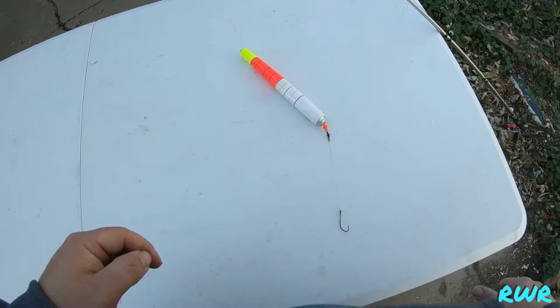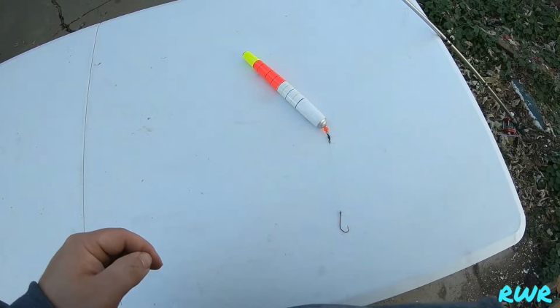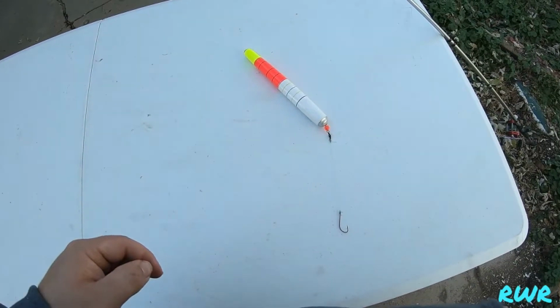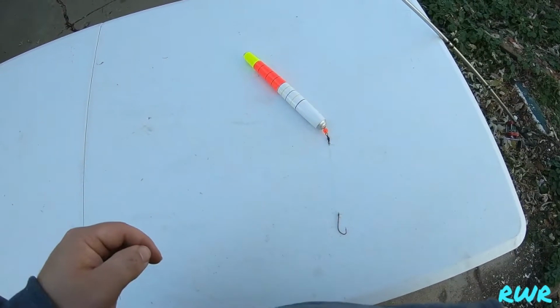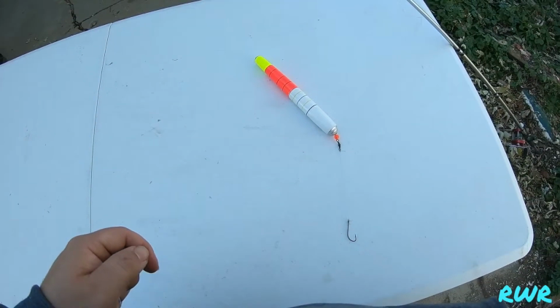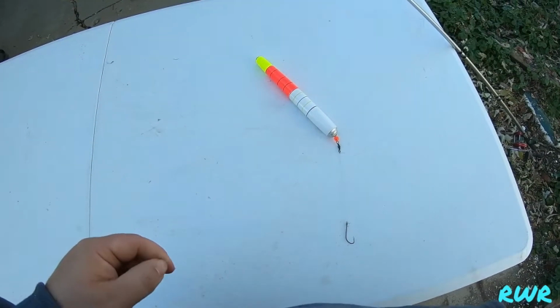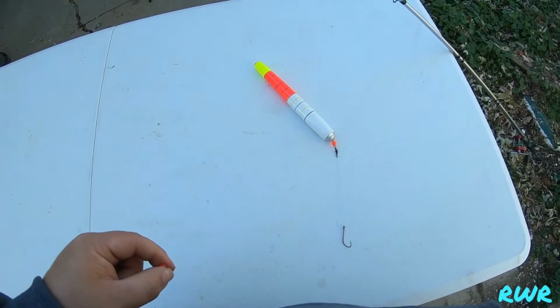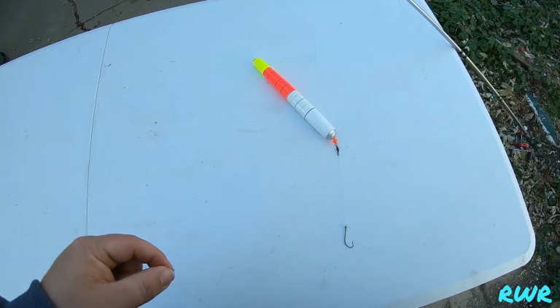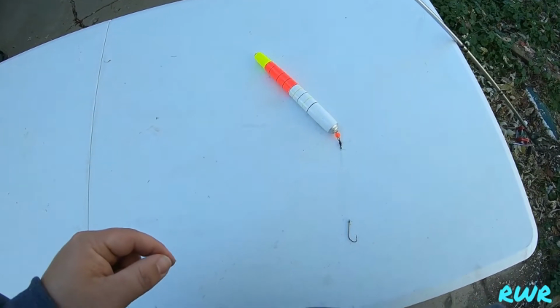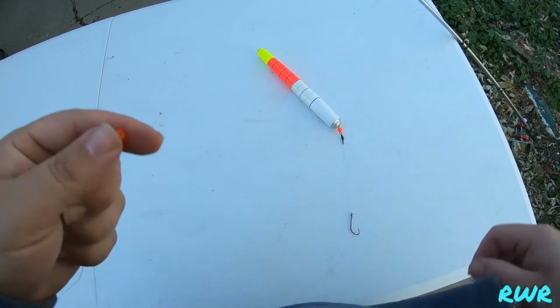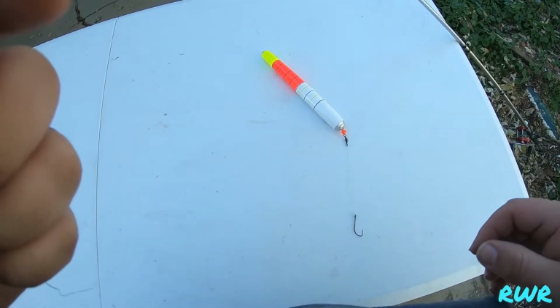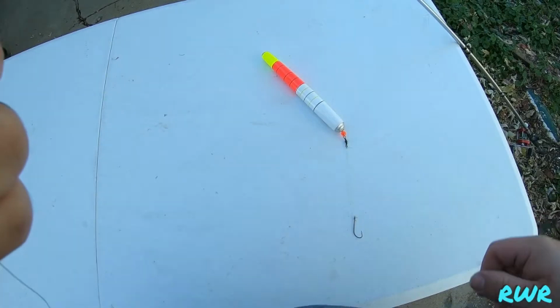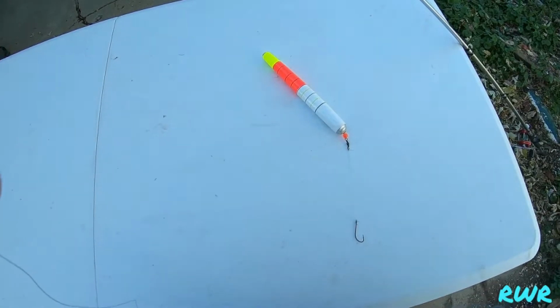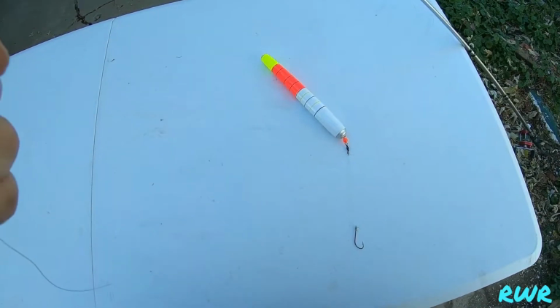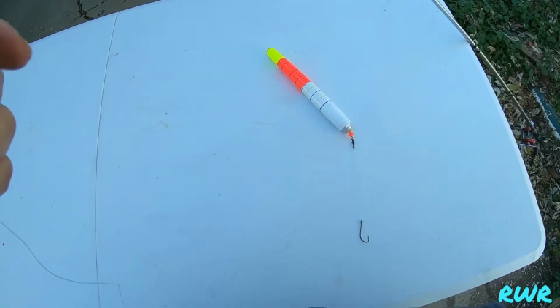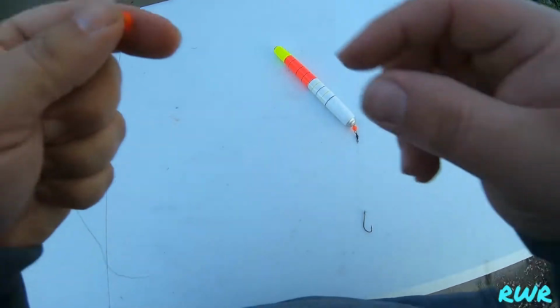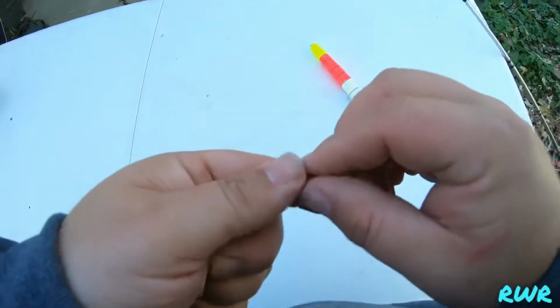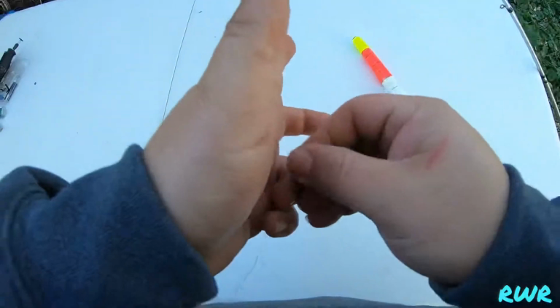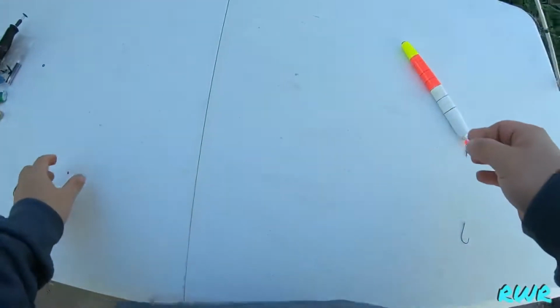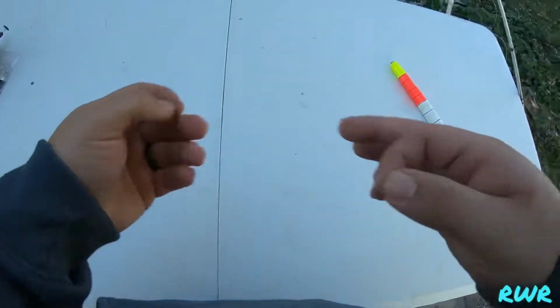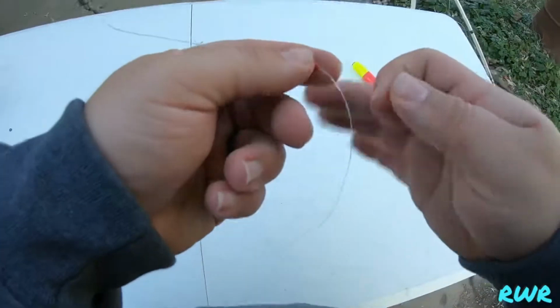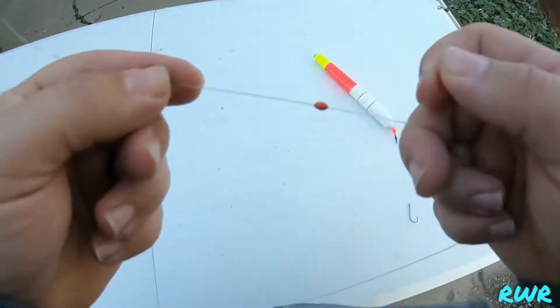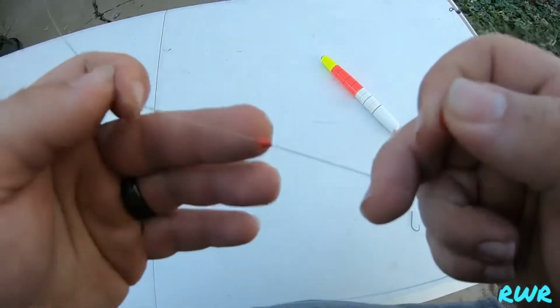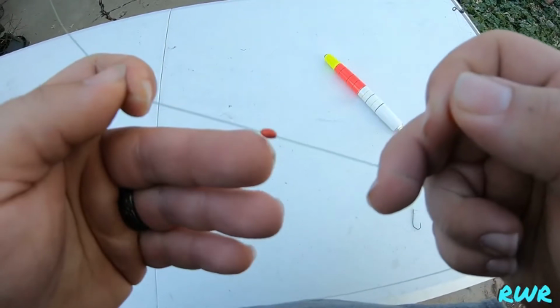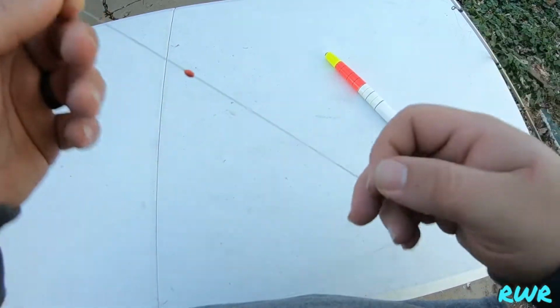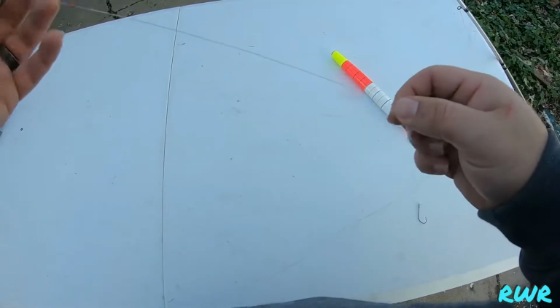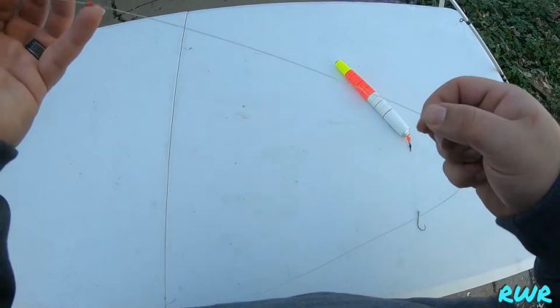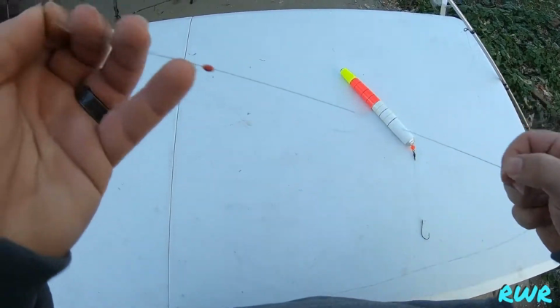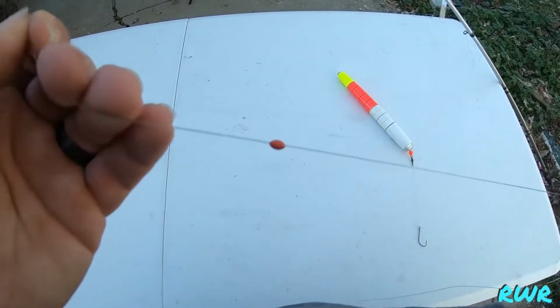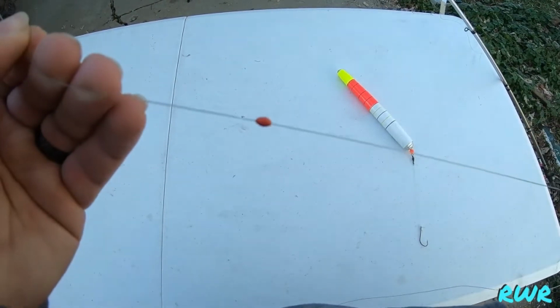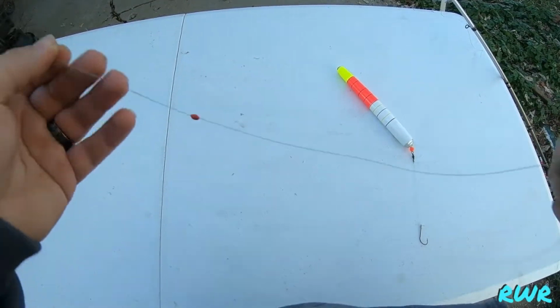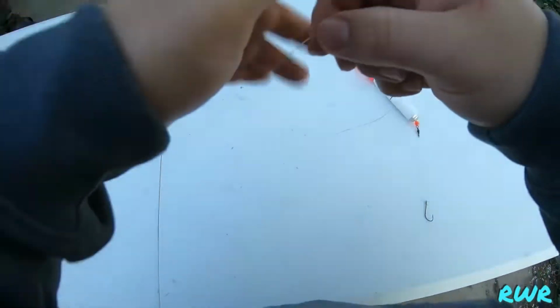Hey guys, welcome back to another episode of Reeling with Ray. Real quick, I'm going to show you how to set up a float rig for catfishing. You're just going to put your bobber stop on the end here, slide it up, and put it in place where you want. I'm just using a rubber bobber stop.